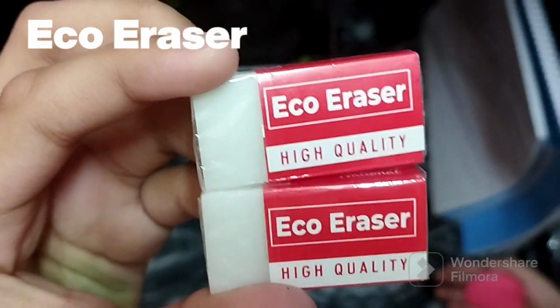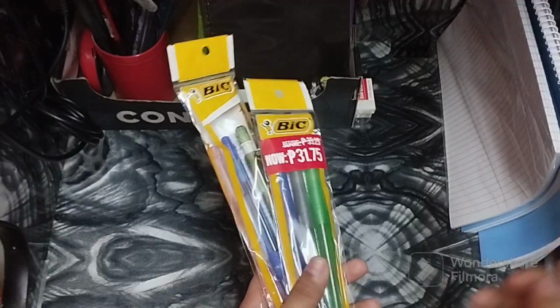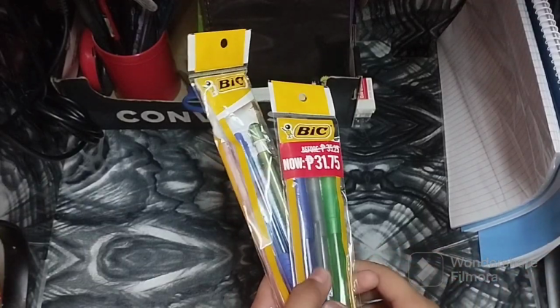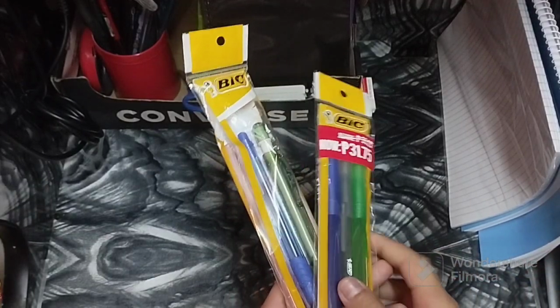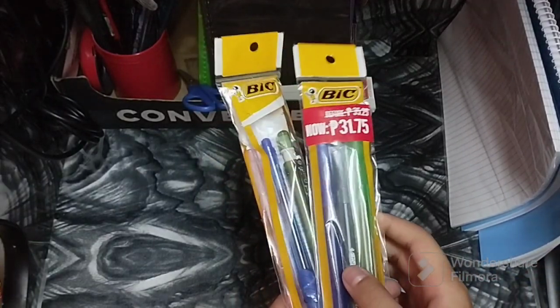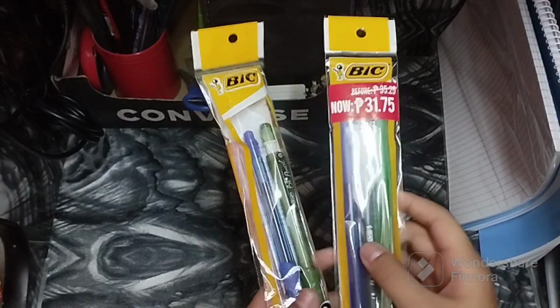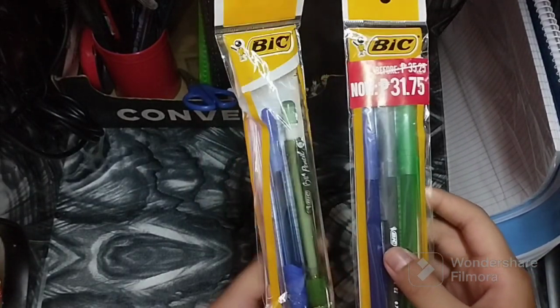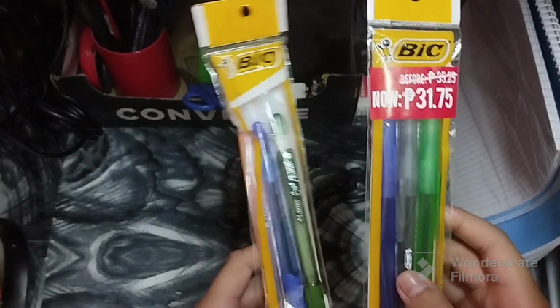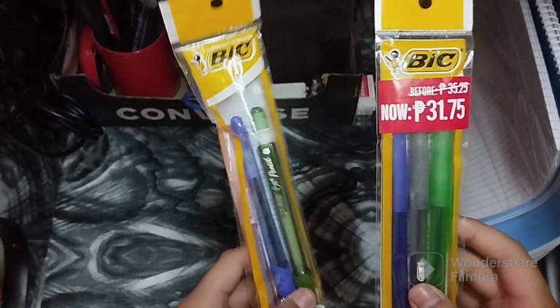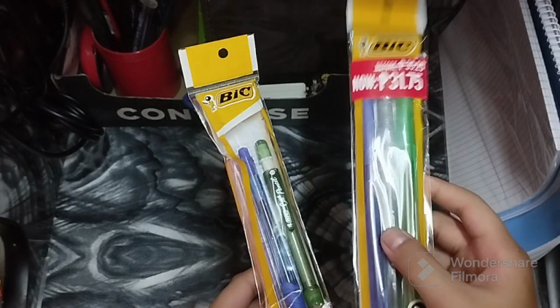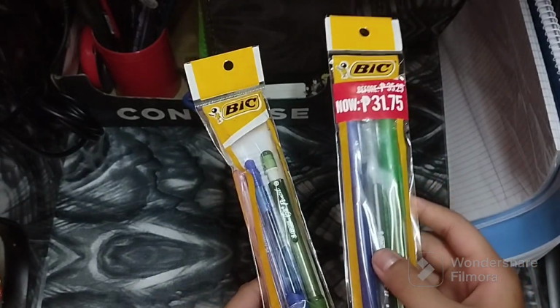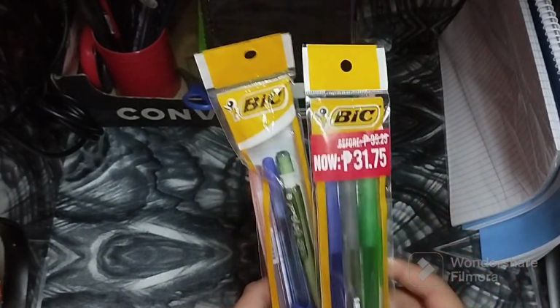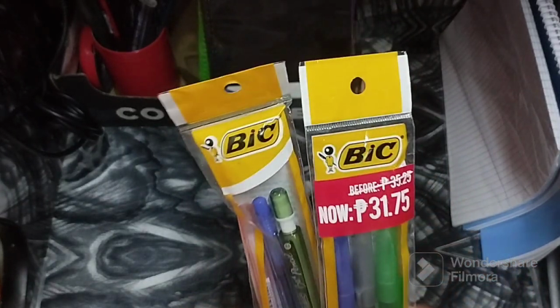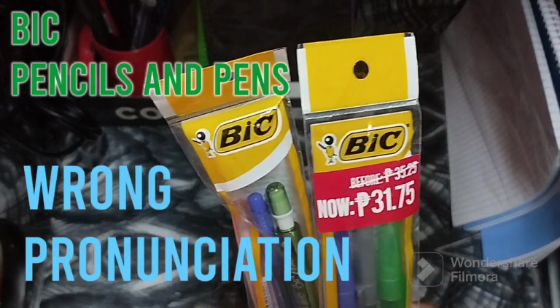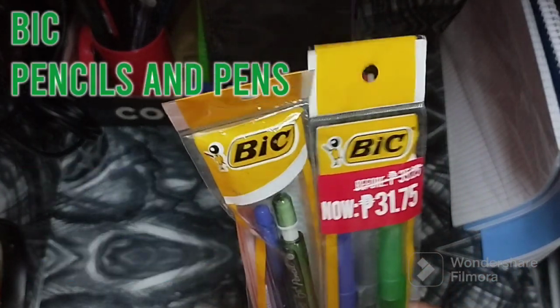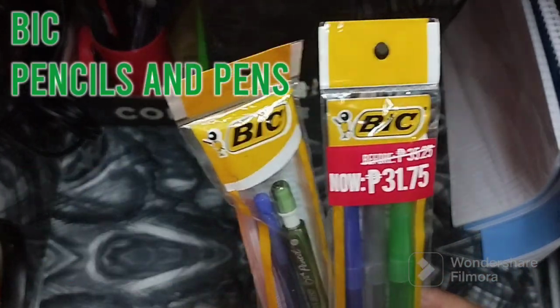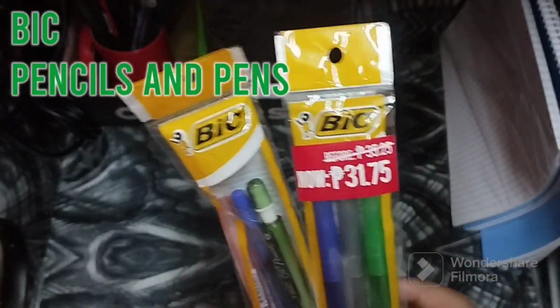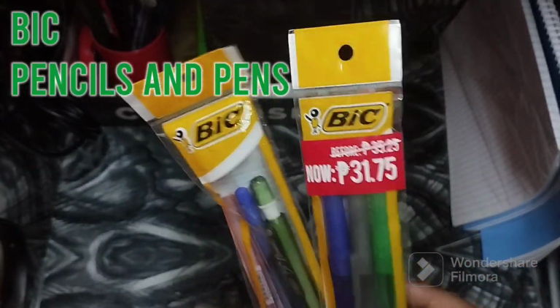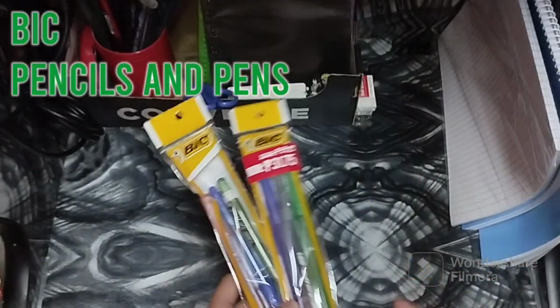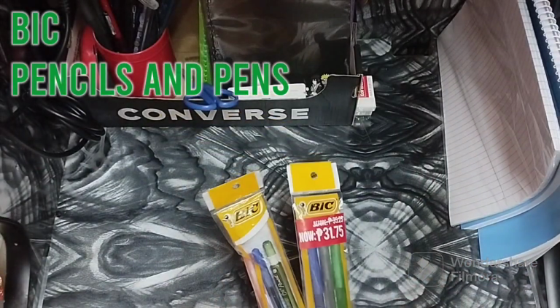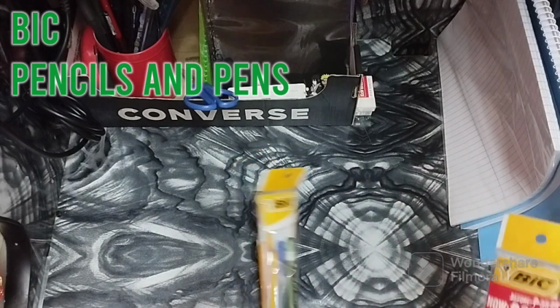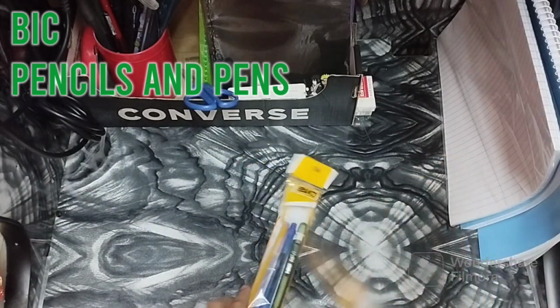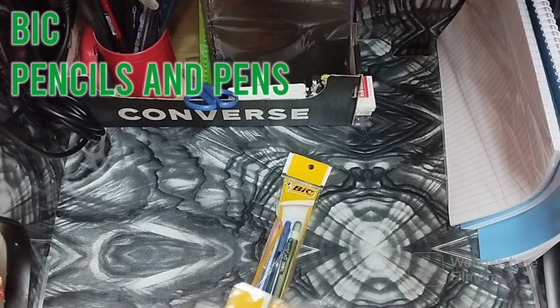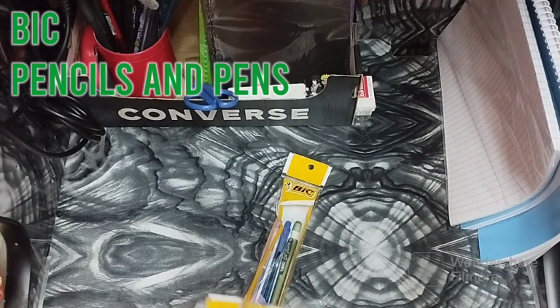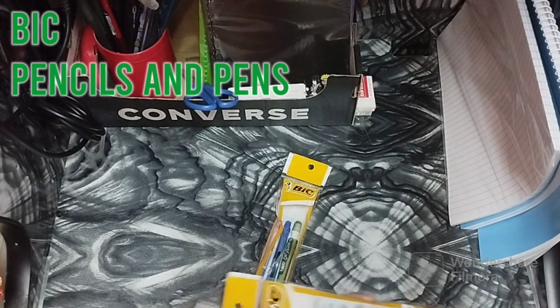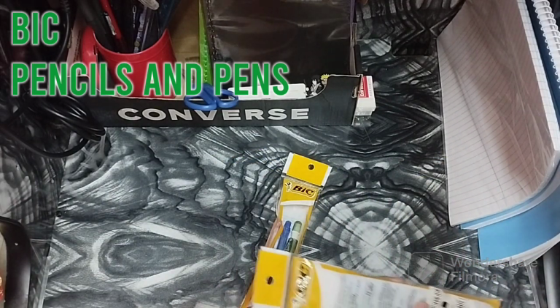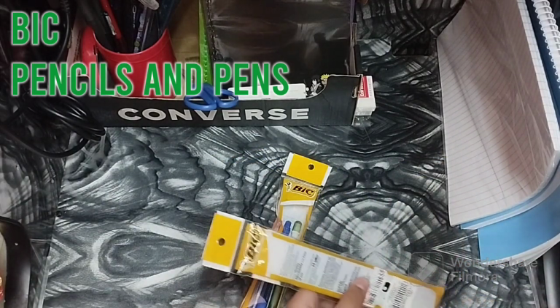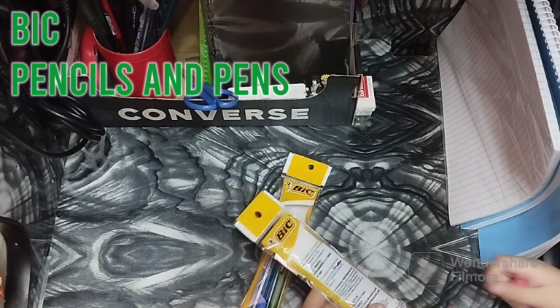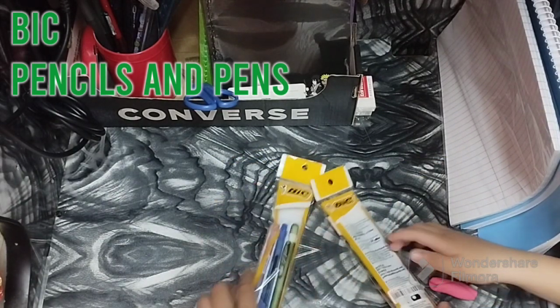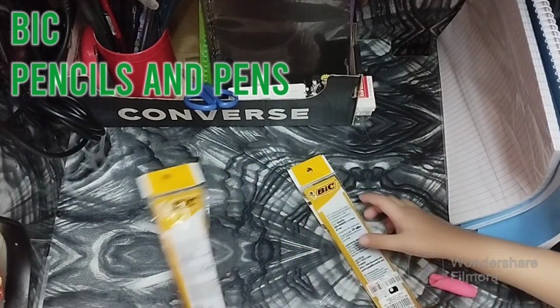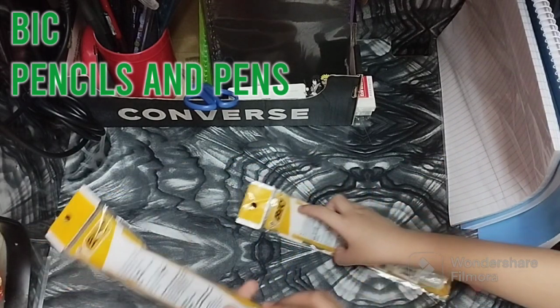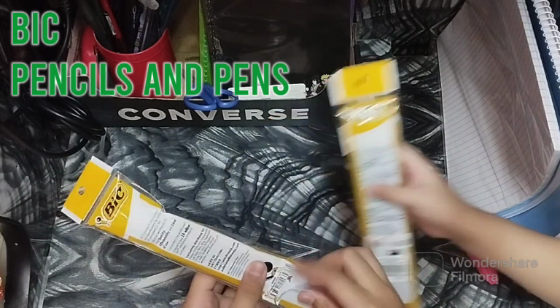The next thing are these pencils and pens from BIC. Let's unbox them.